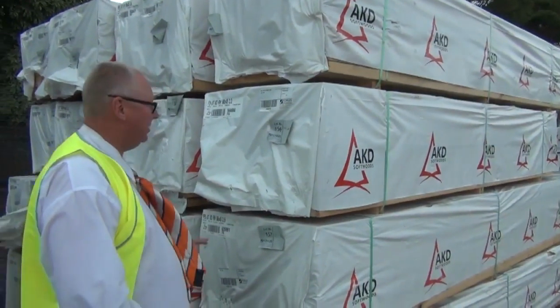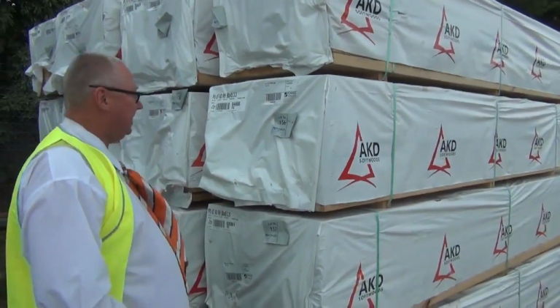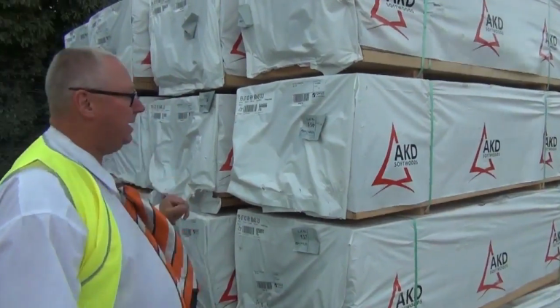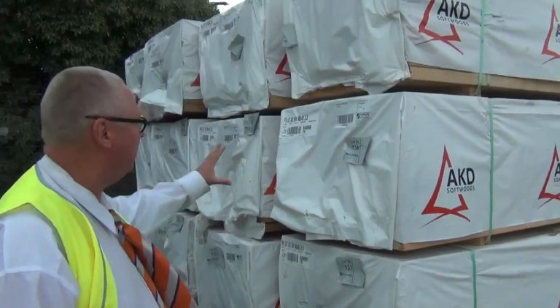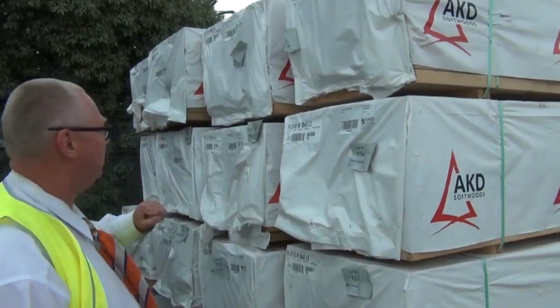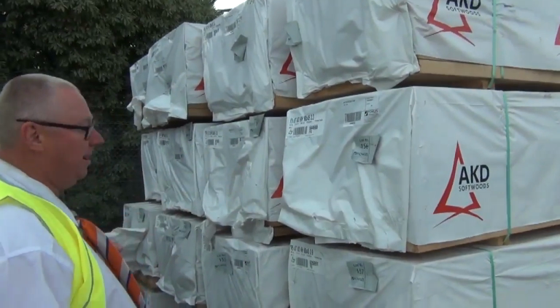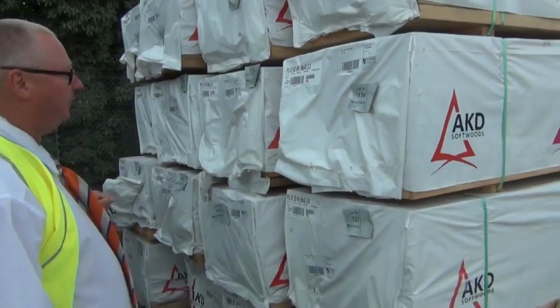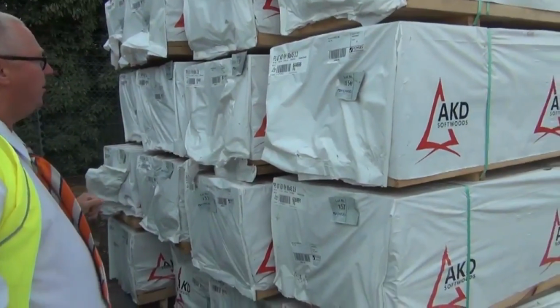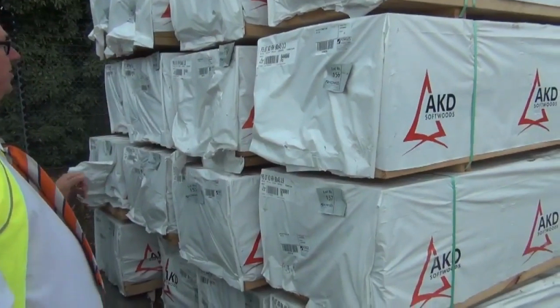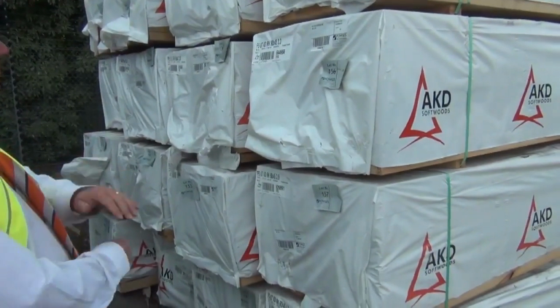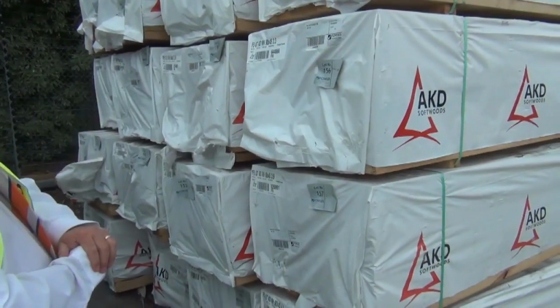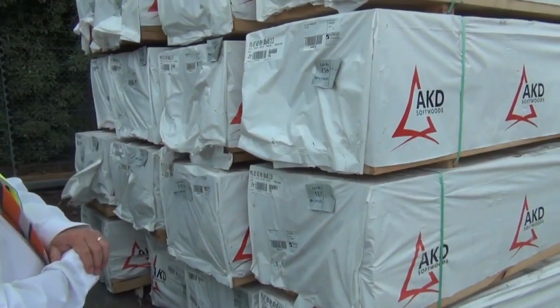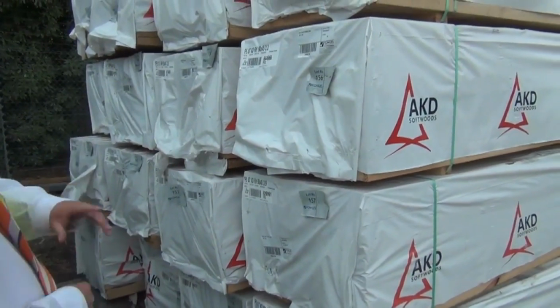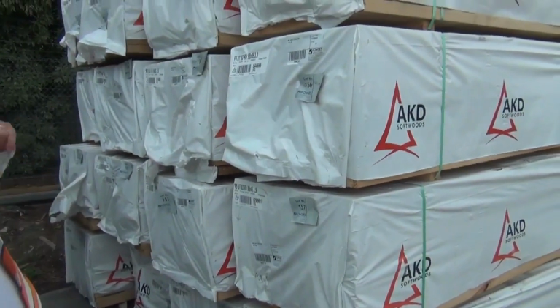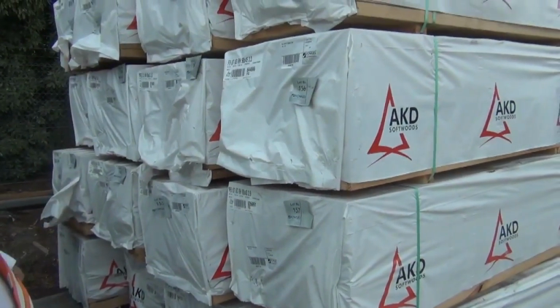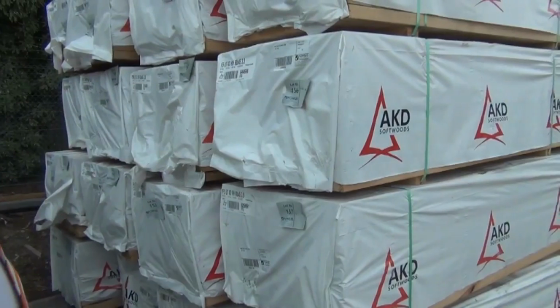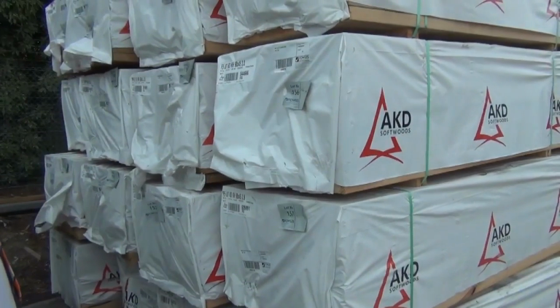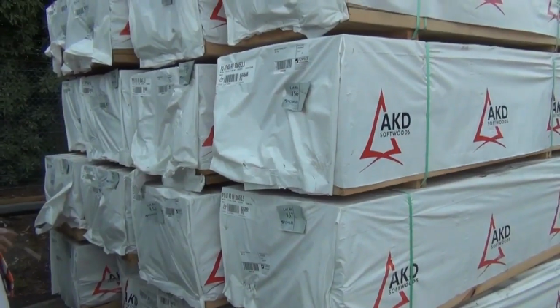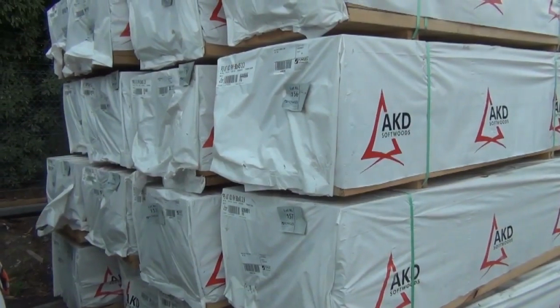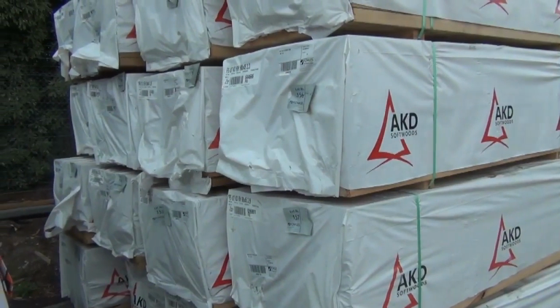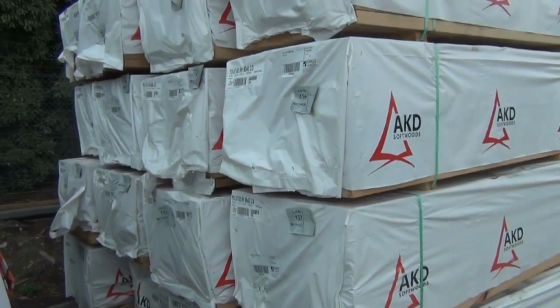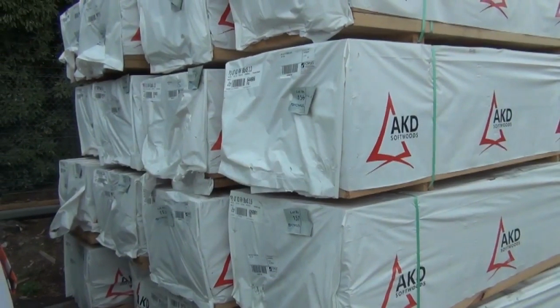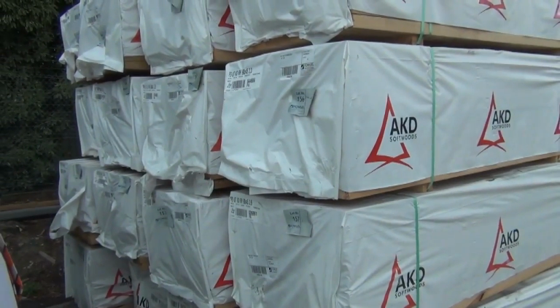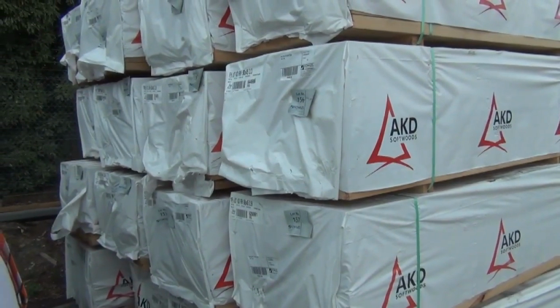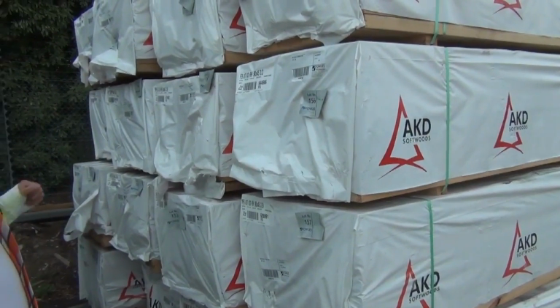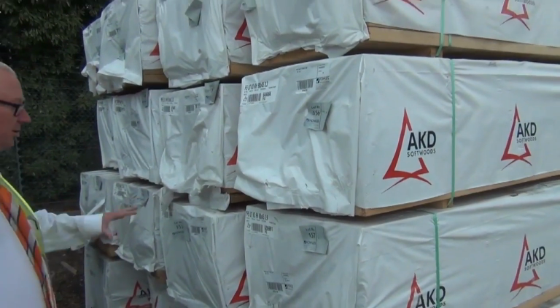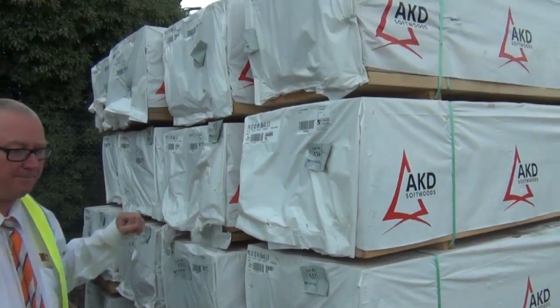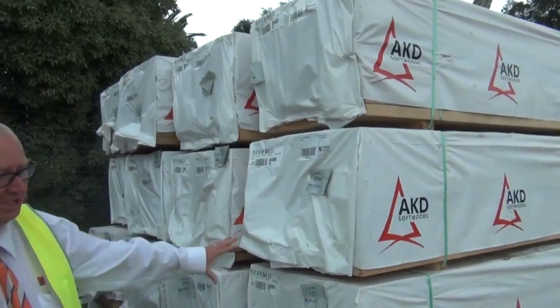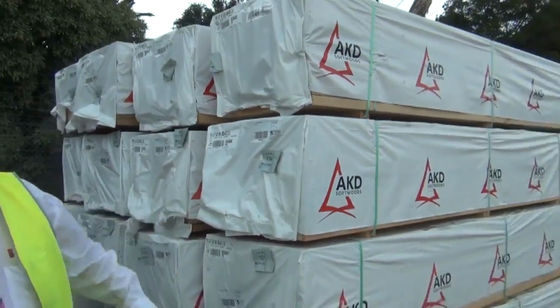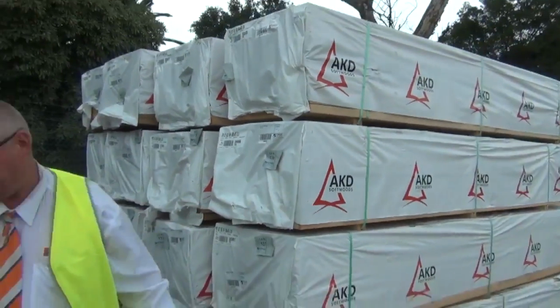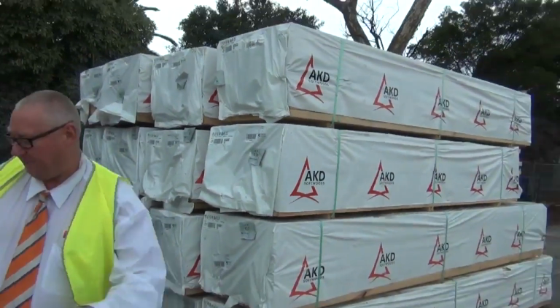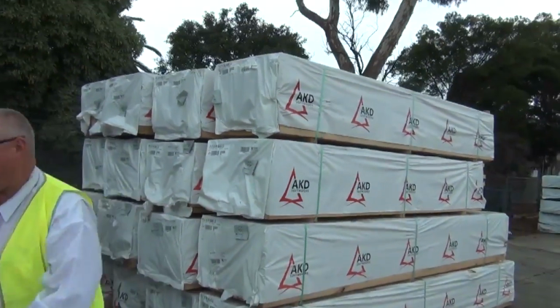Right down the back of the yard here we've got some mid-range F5 framing pine in 90x45. We've got 3.3s, 3.6s, 3.9s, and even 4.2s, so we've got a good mid-range length of F5 there.